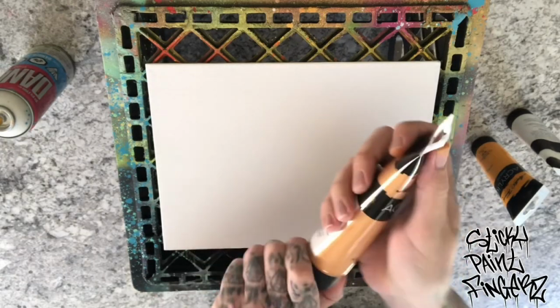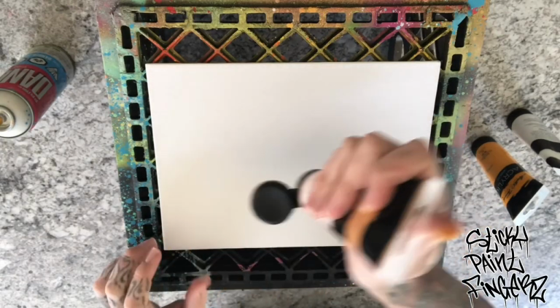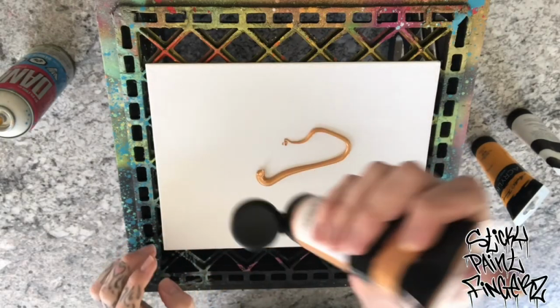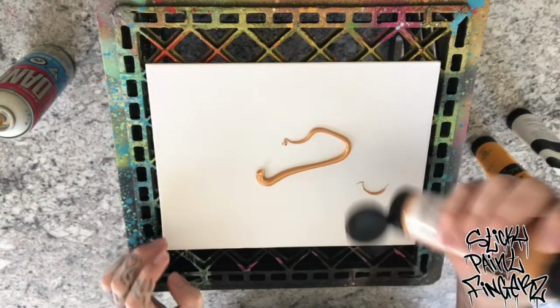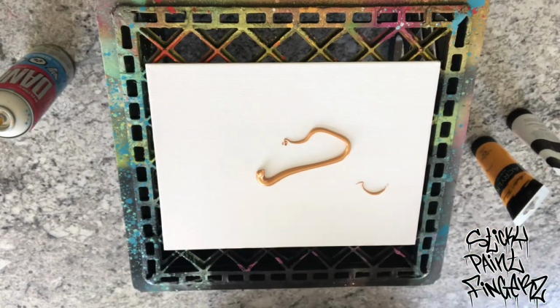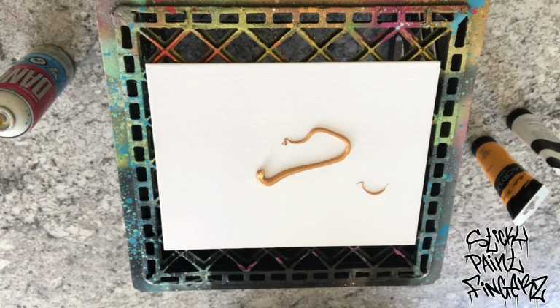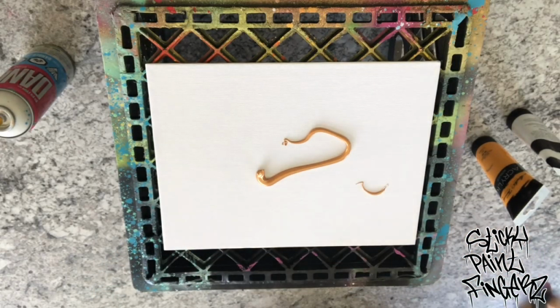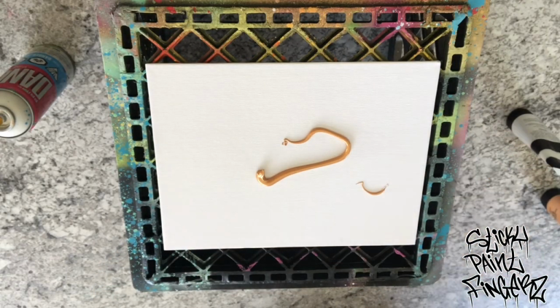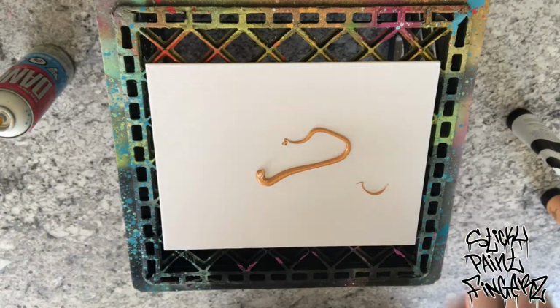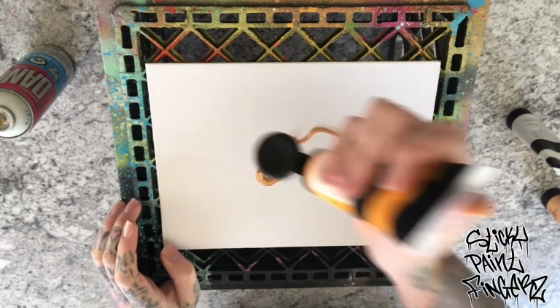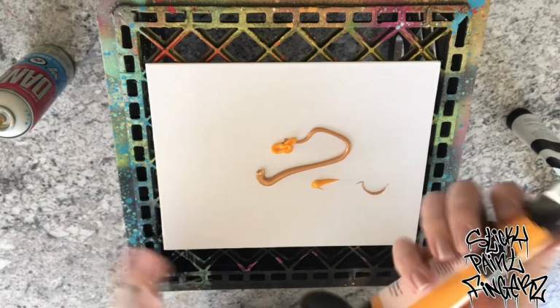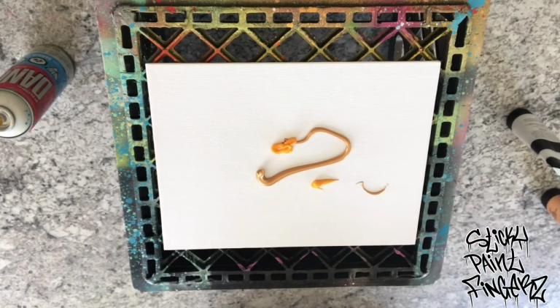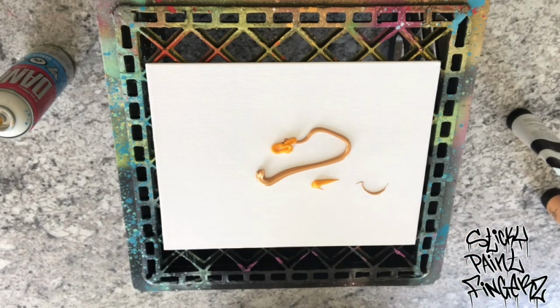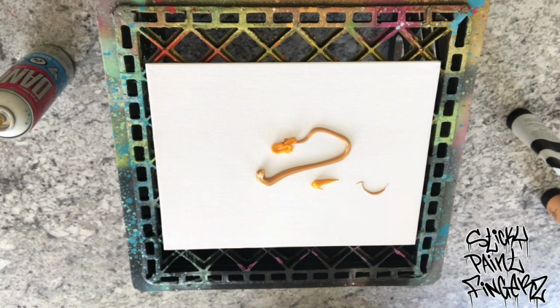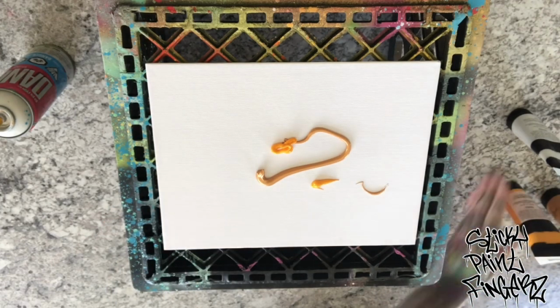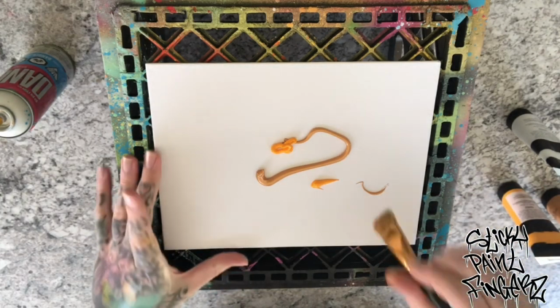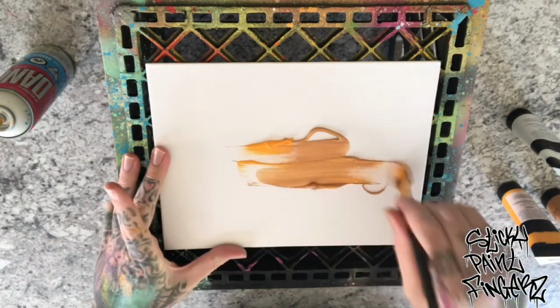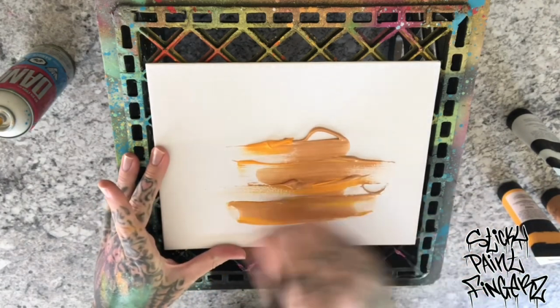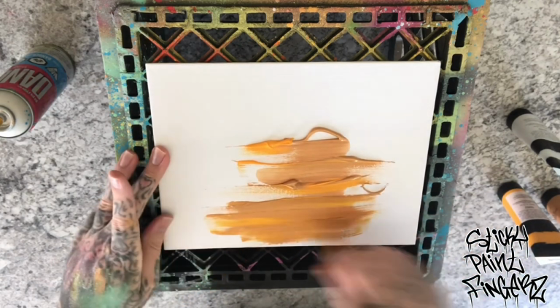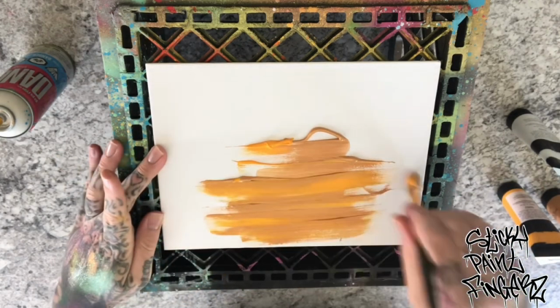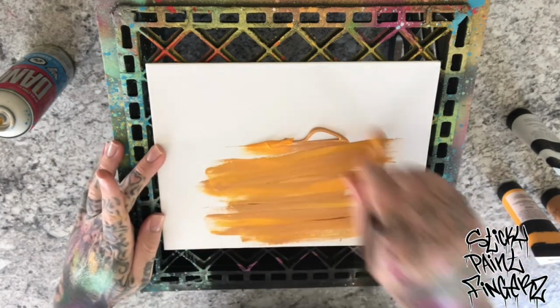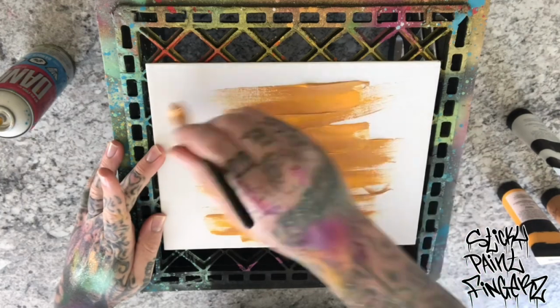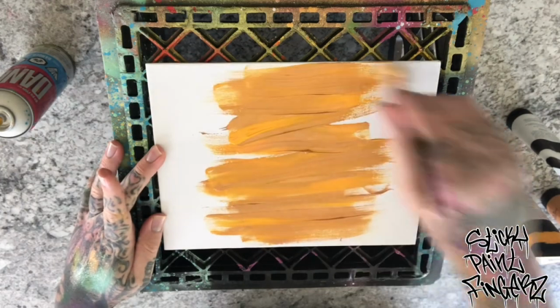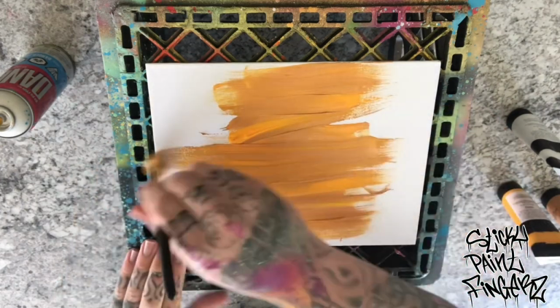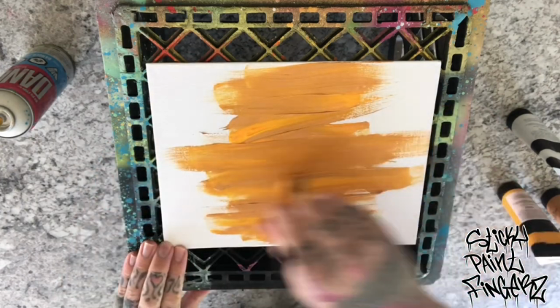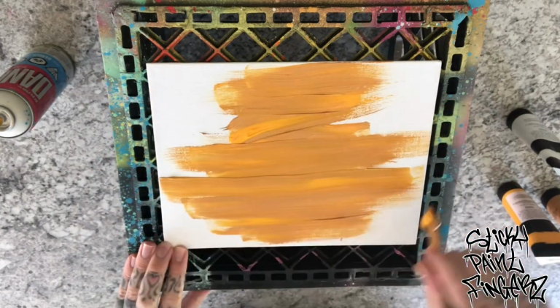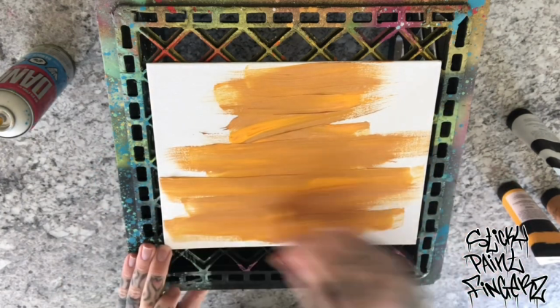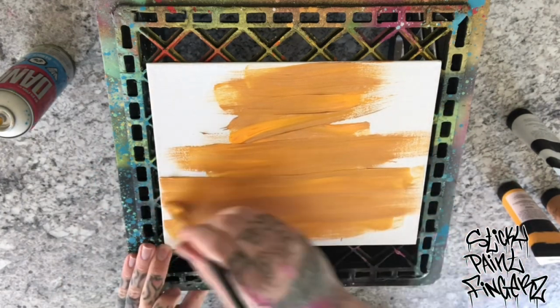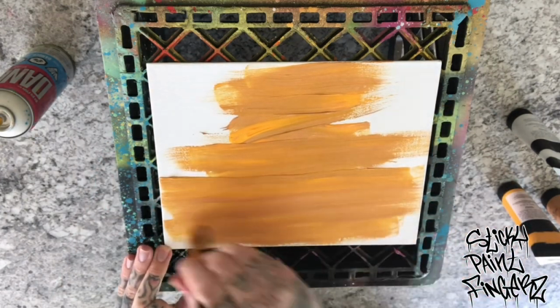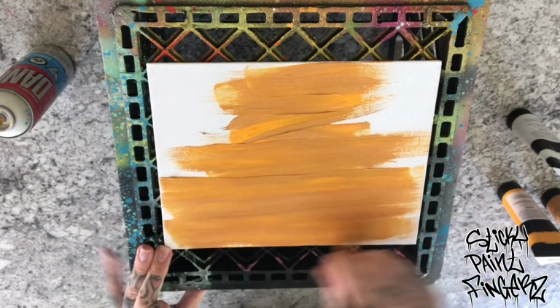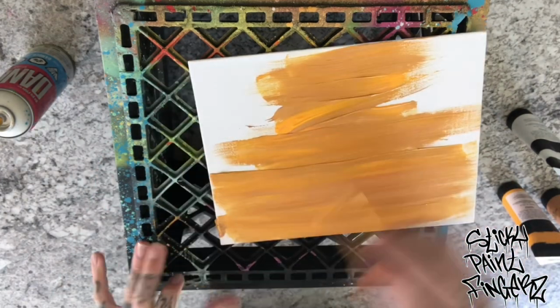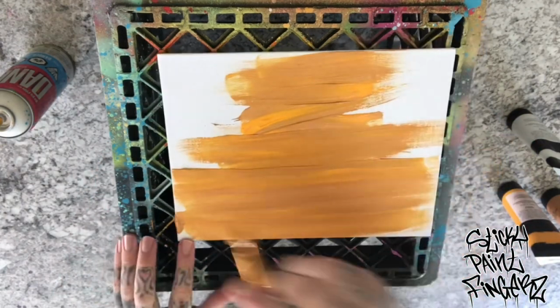I'm going to take some of this gold and put it on this panel canvas. I'm going to mix in some sunset yellow — you'll see why. See how you get those streaks of both colors? You just want to blend both of those in.